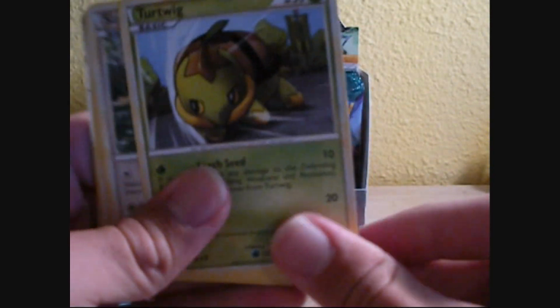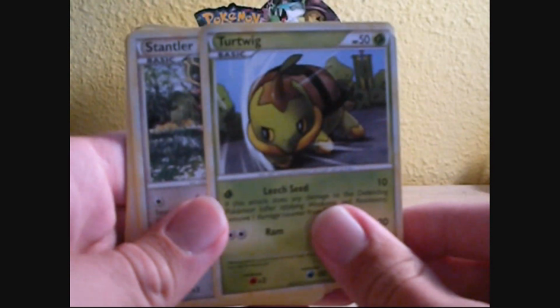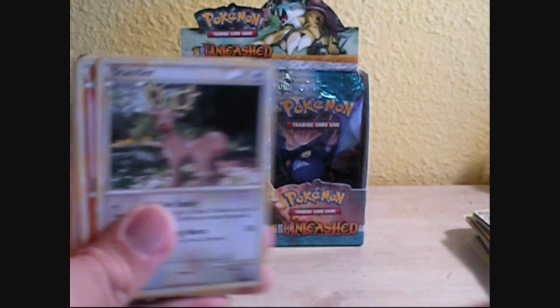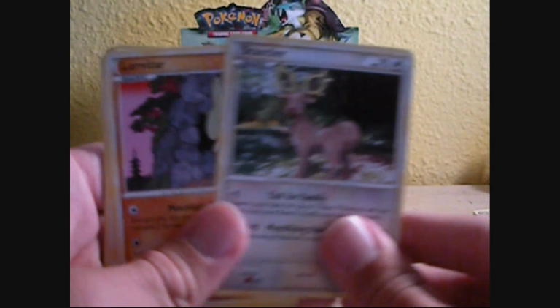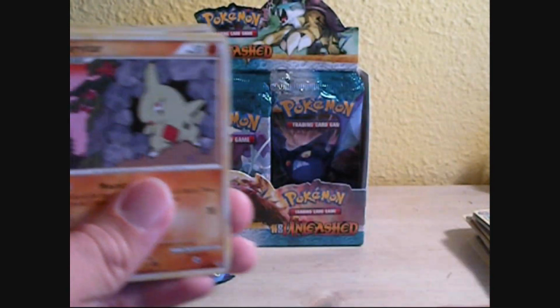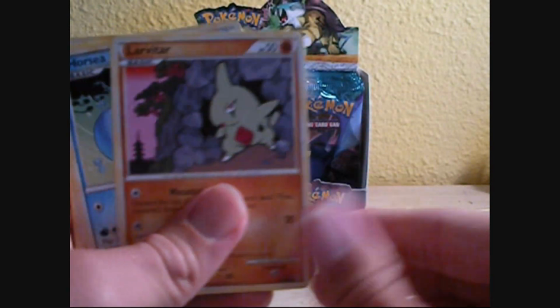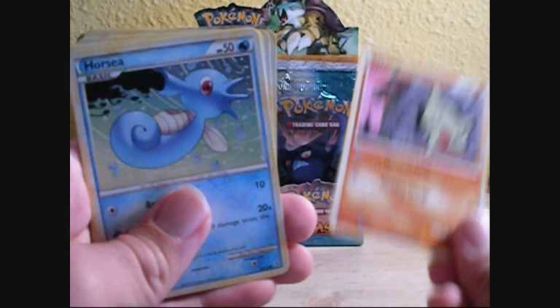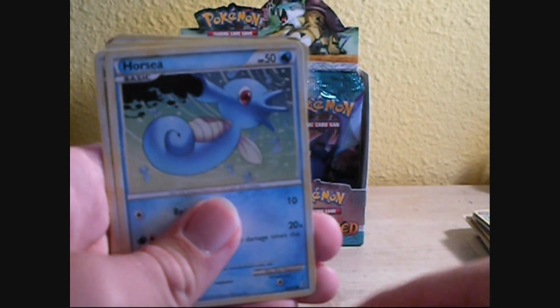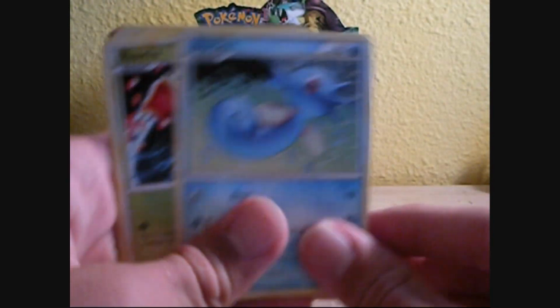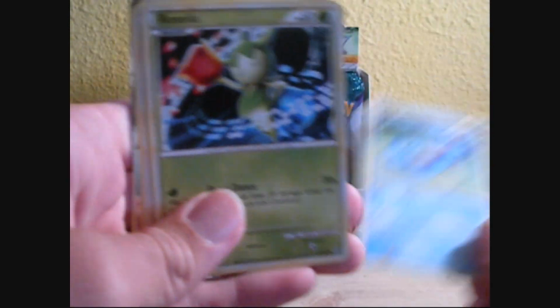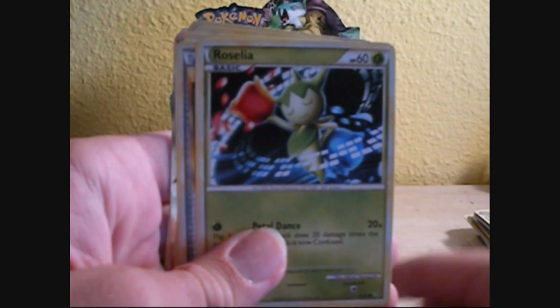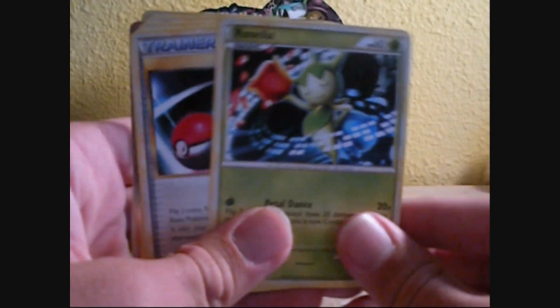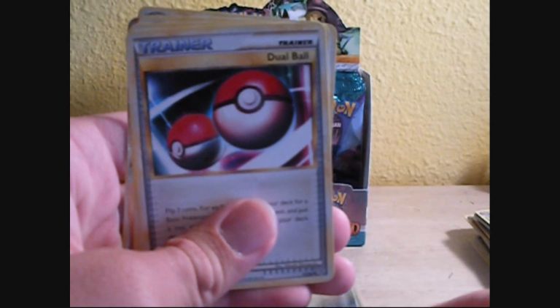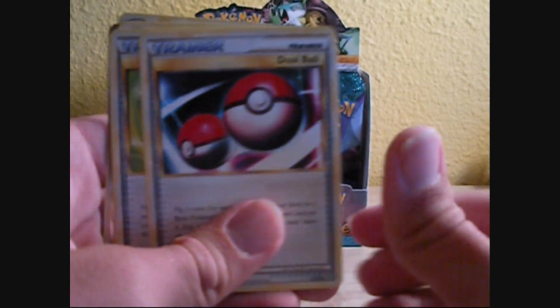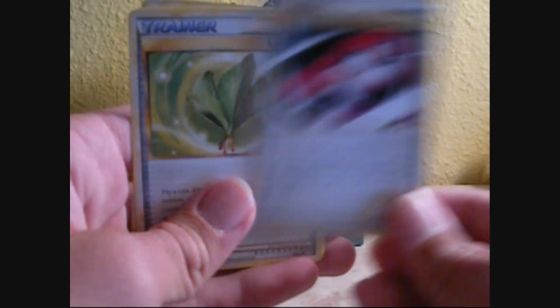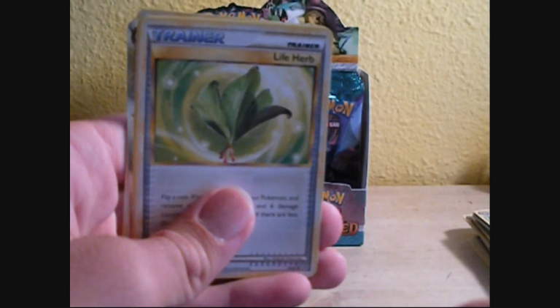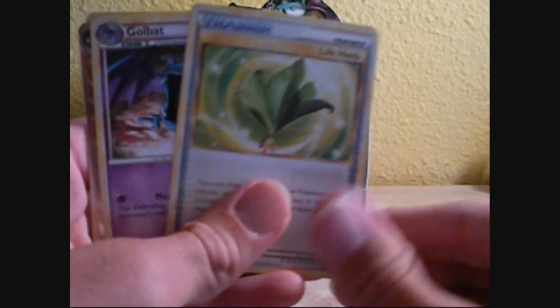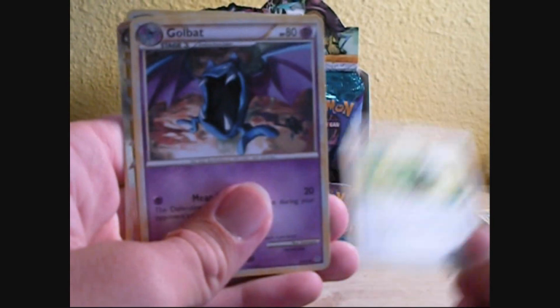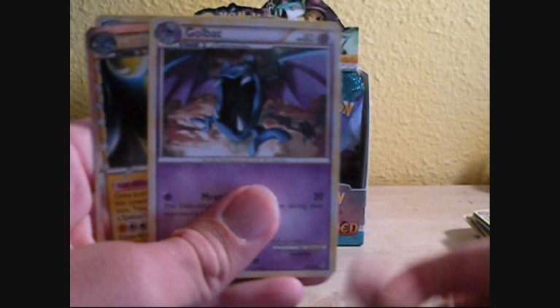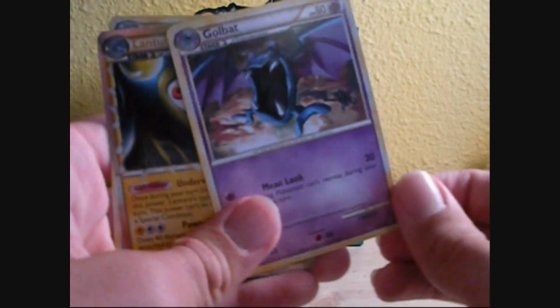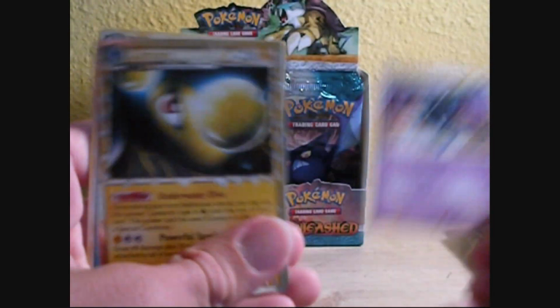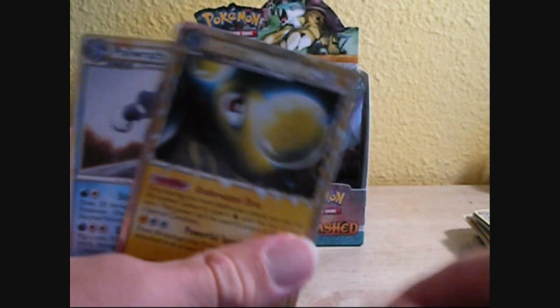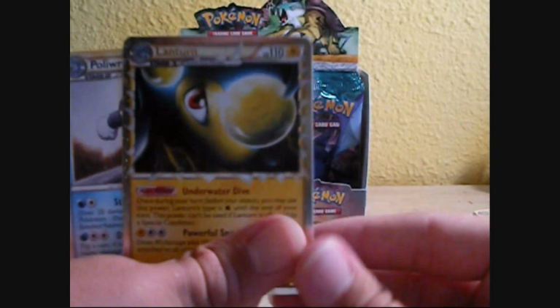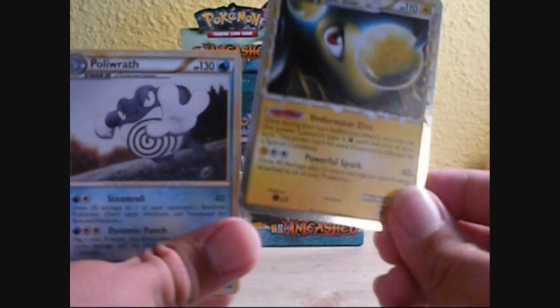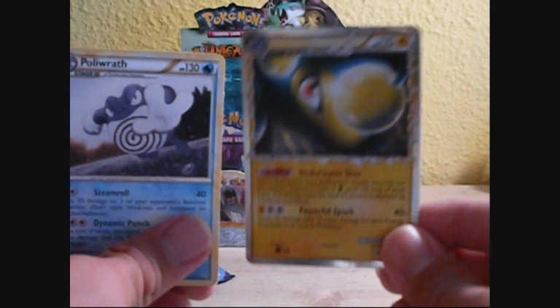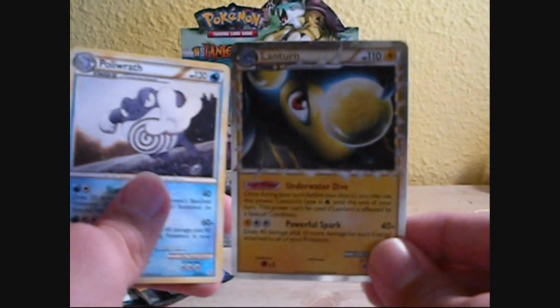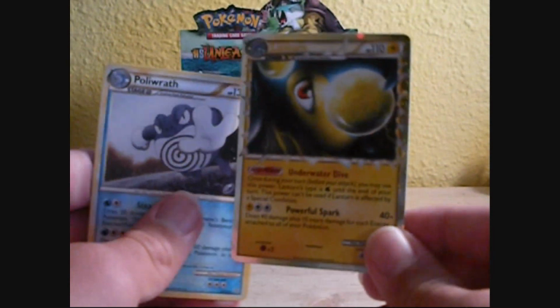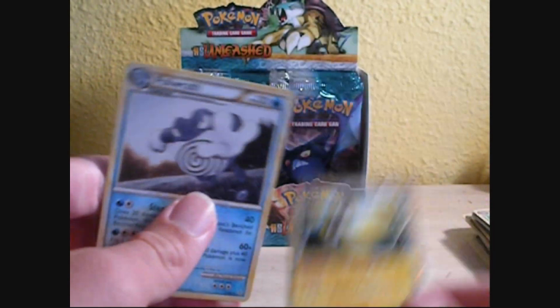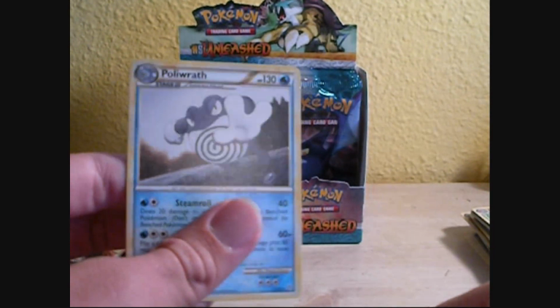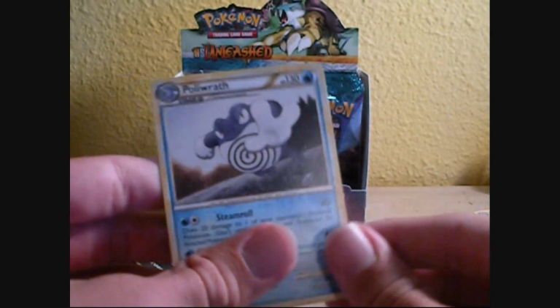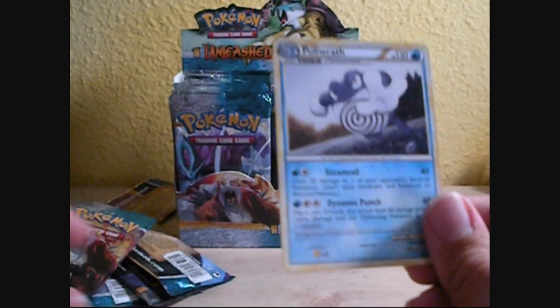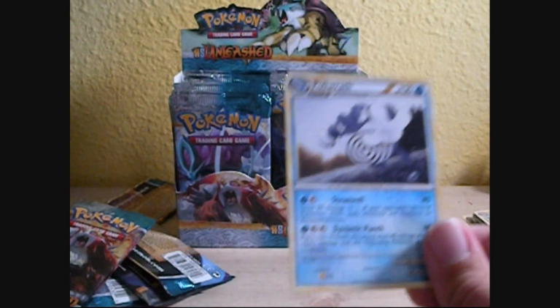Turtwig, Stantler, Larvitar, Horsea, Roselia, Dual Ball, Life Herb, Golbat, Lantern Prime — awesome, that's my third one — and a Poliwrath, good card.